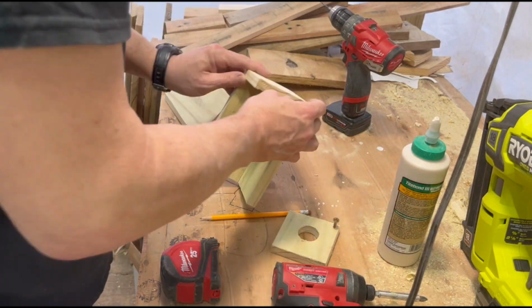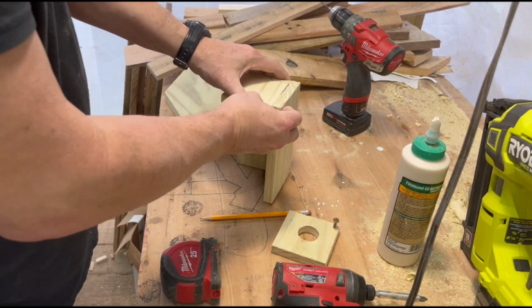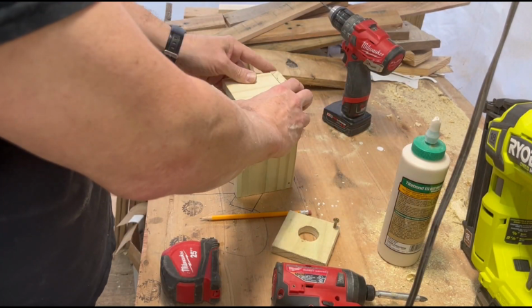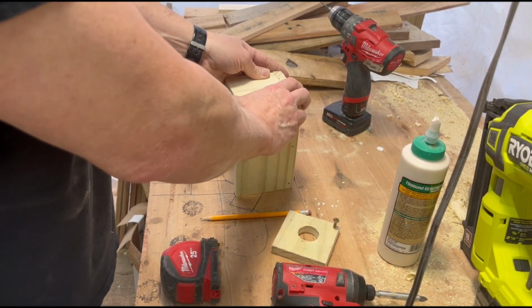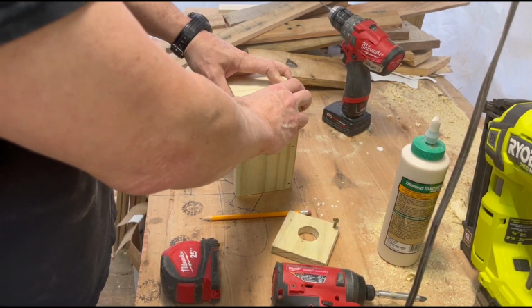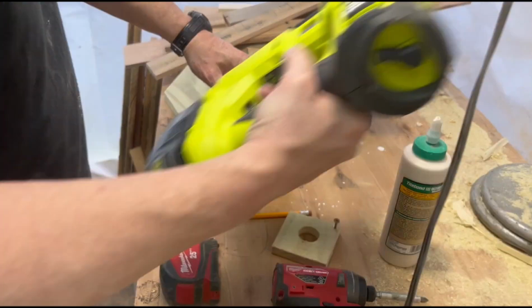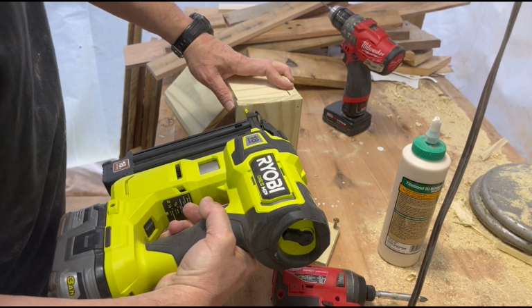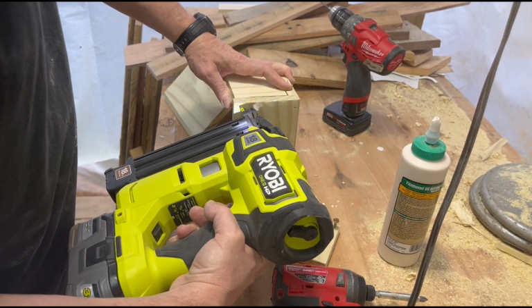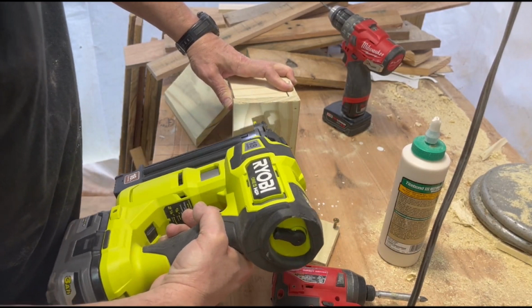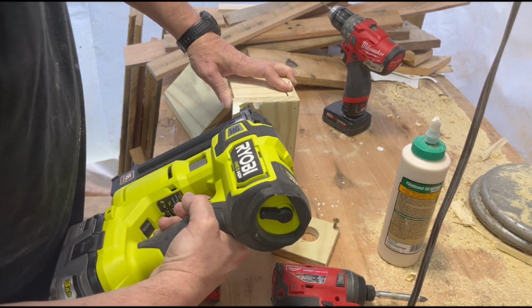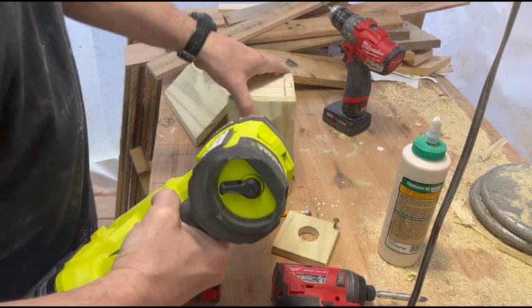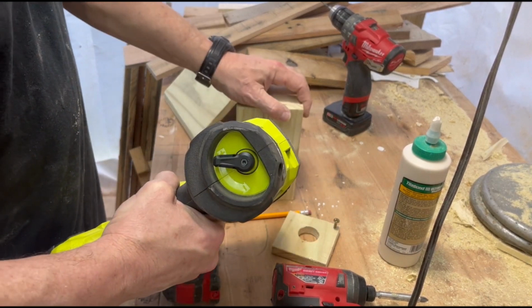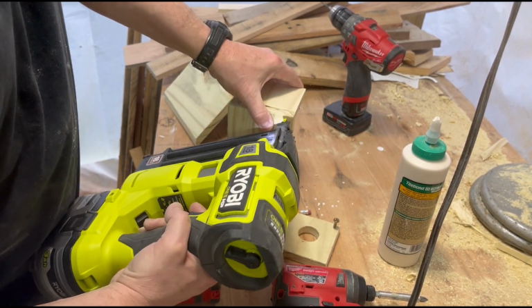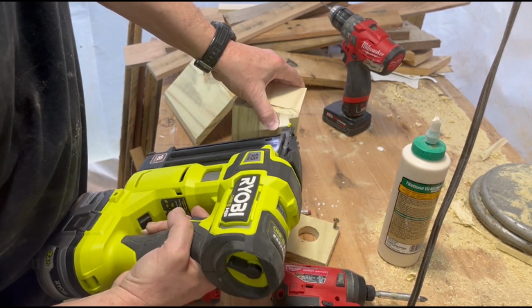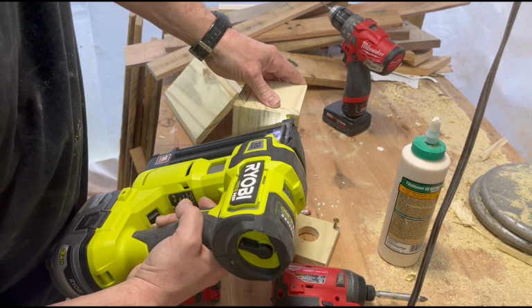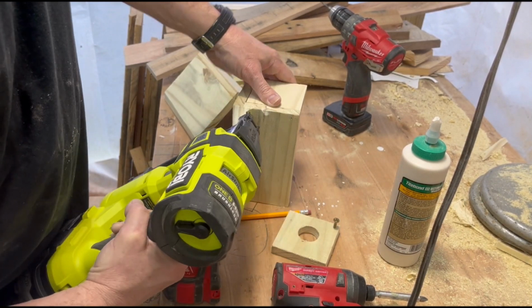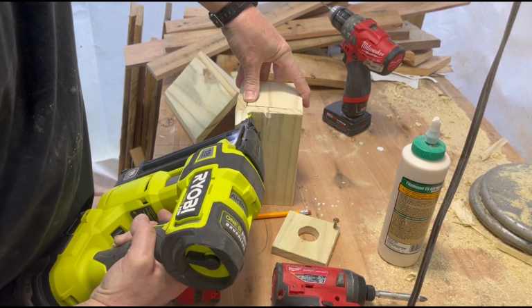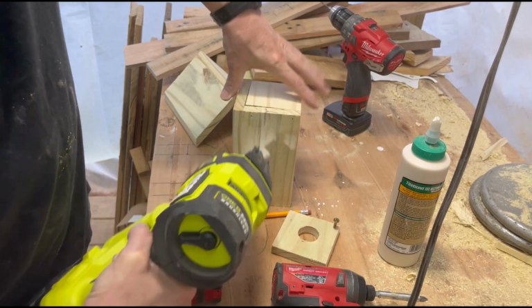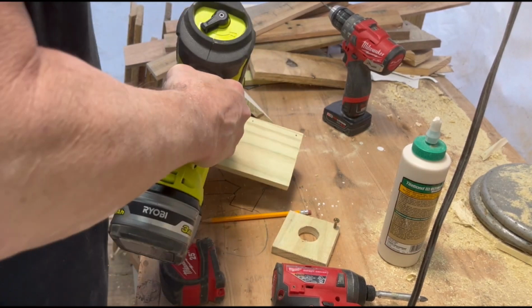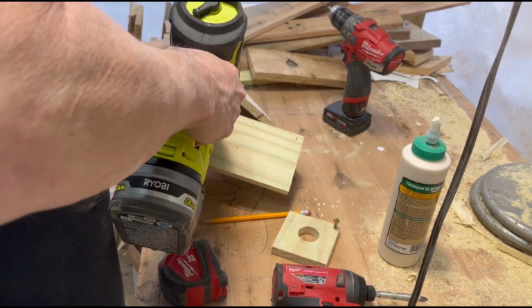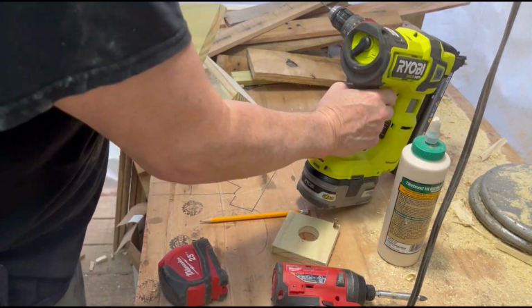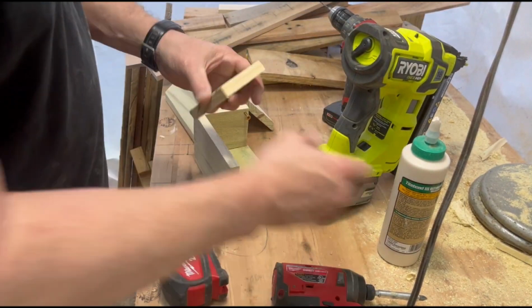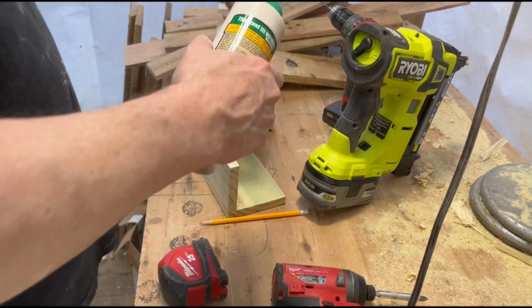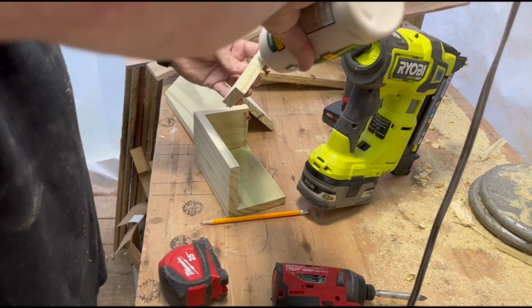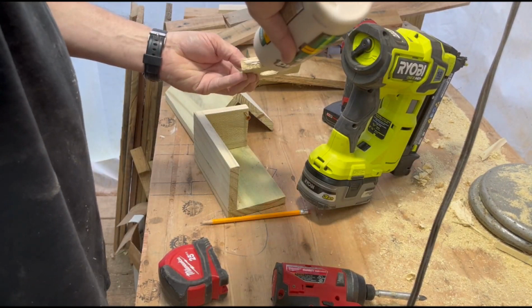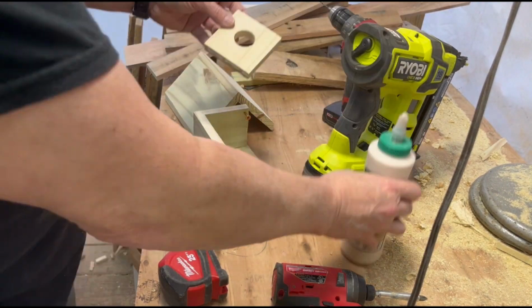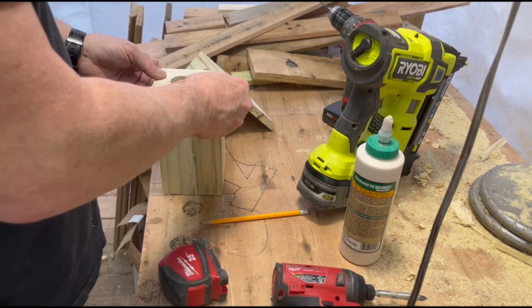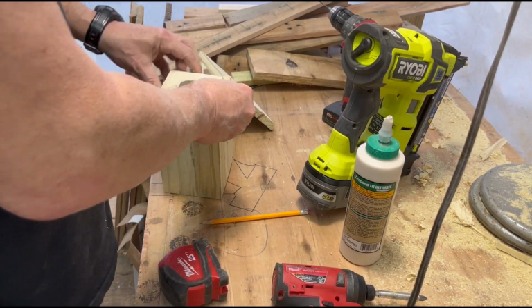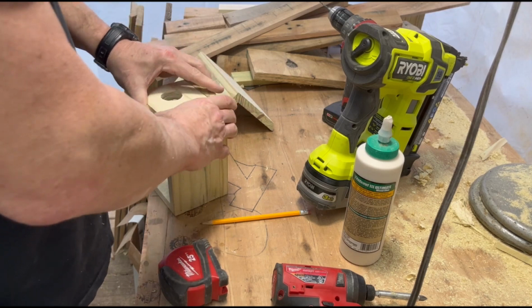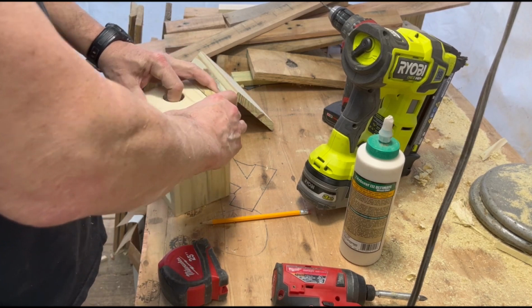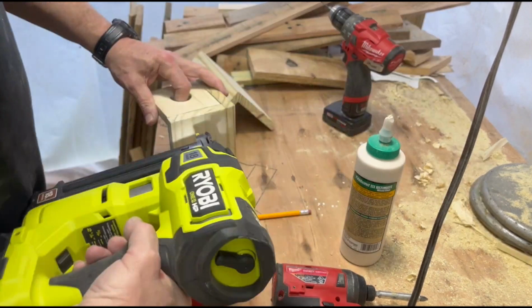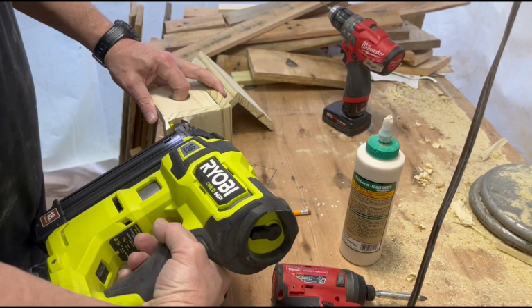Now glue these in place and secure with brad nails. Be very careful not to nail yourself to your project like I did in another video. Unfortunately, it wasn't the first time and I'm sure it won't be the last time.